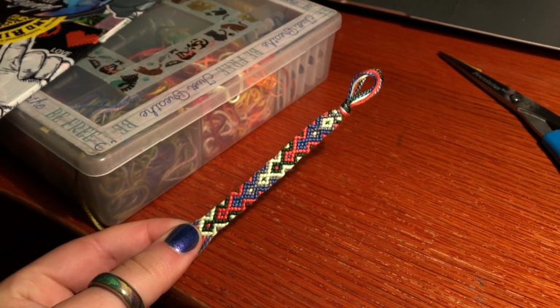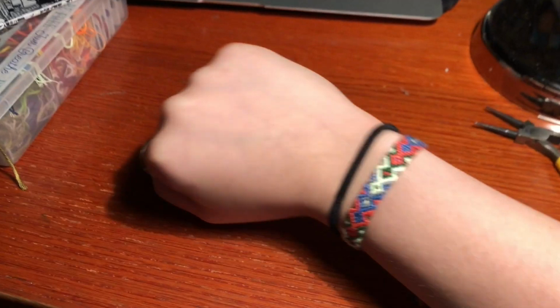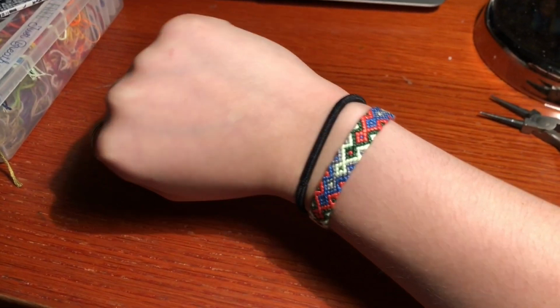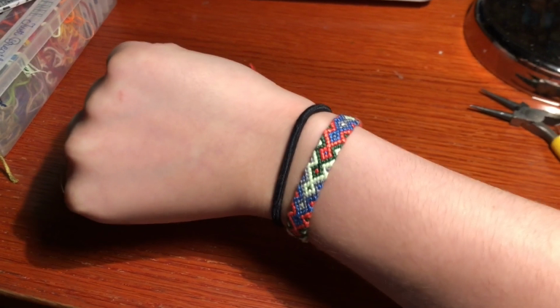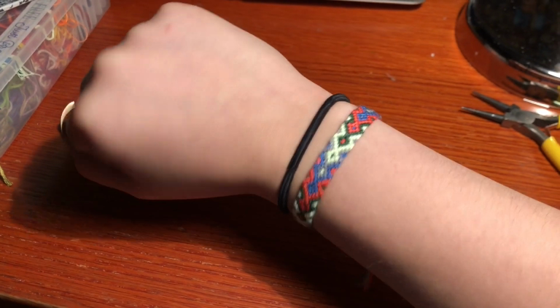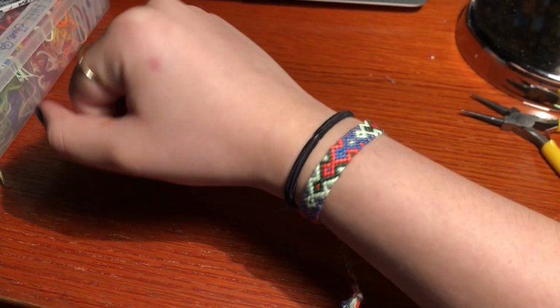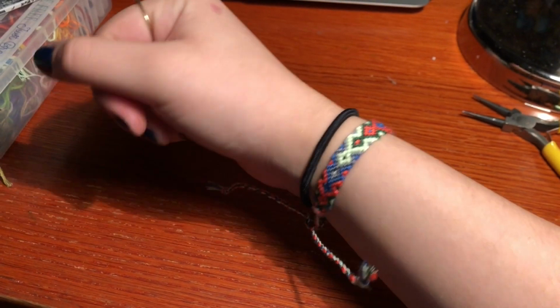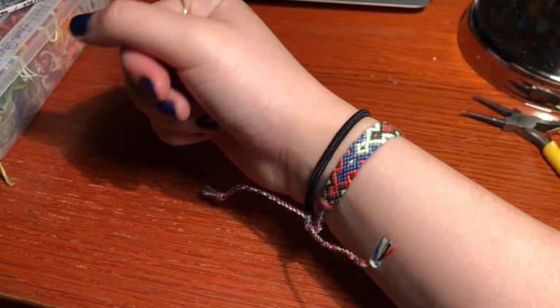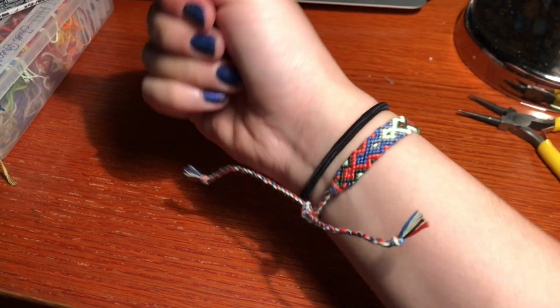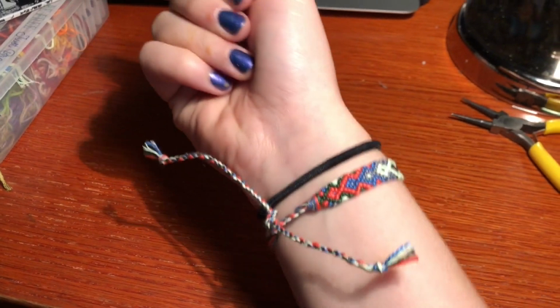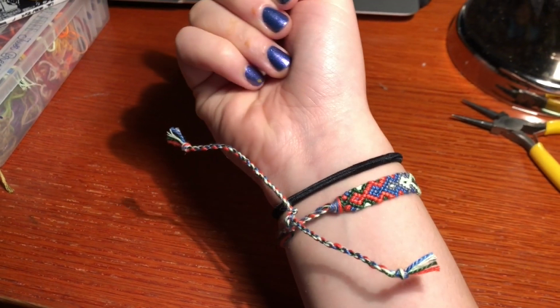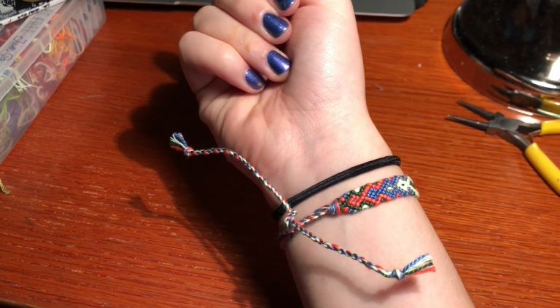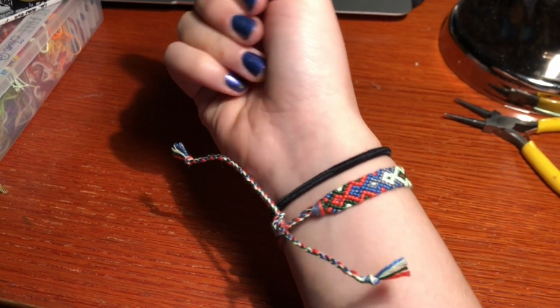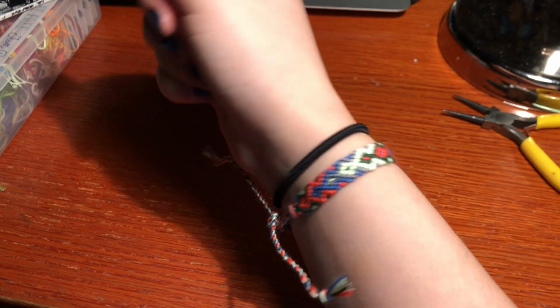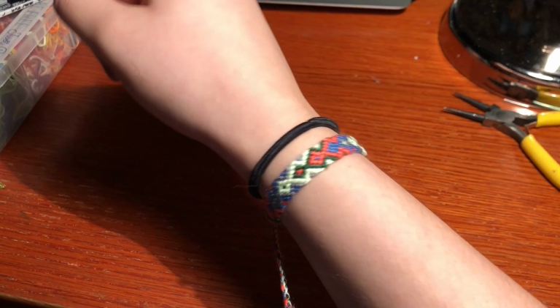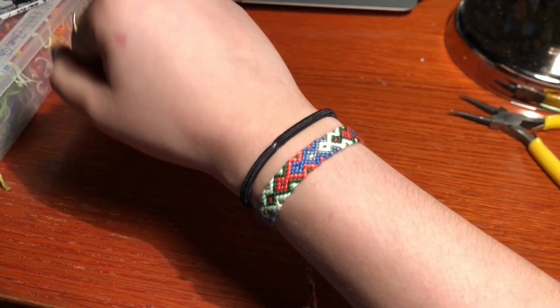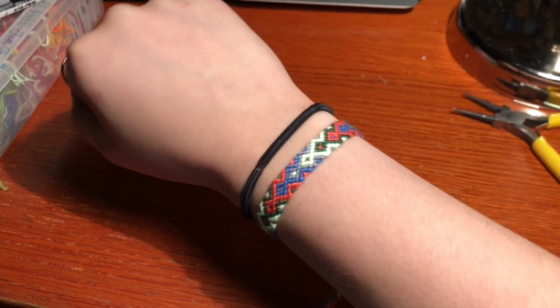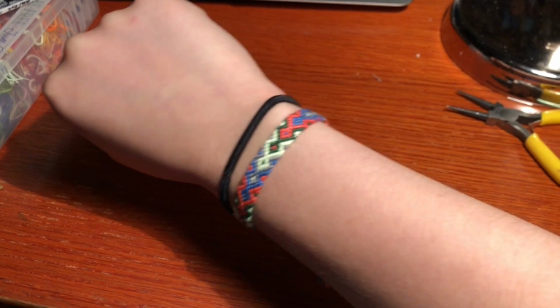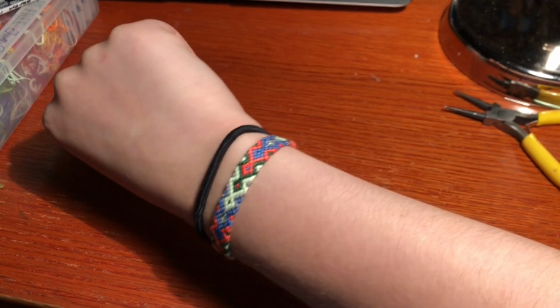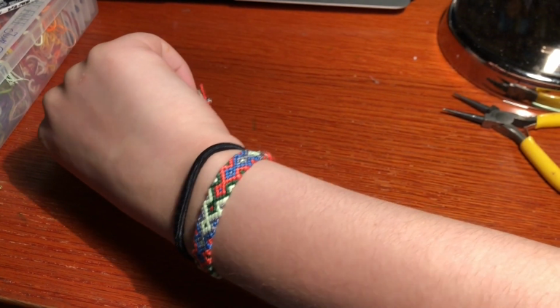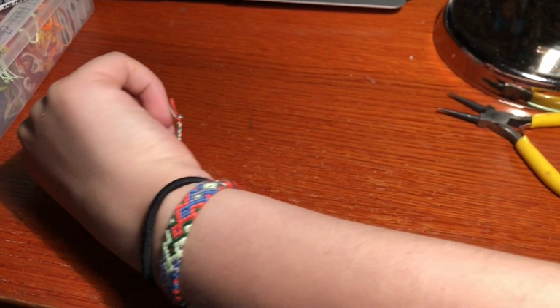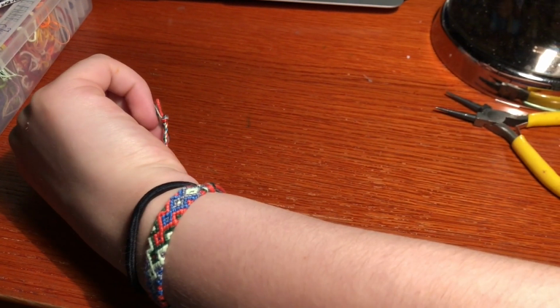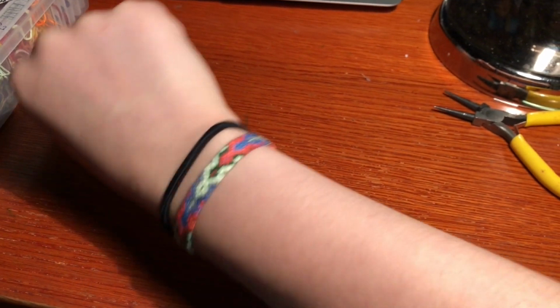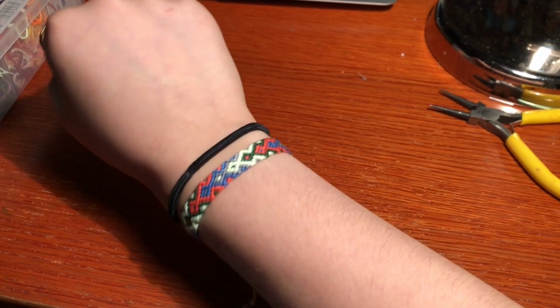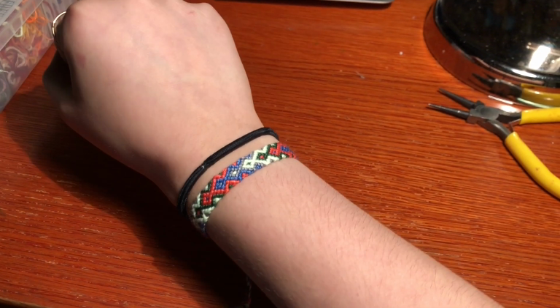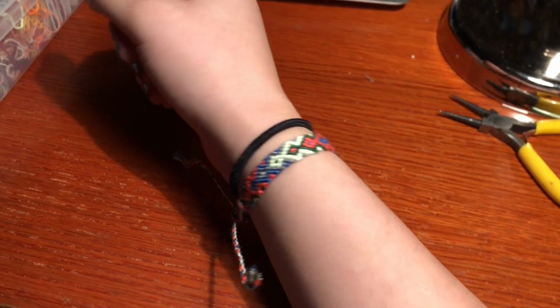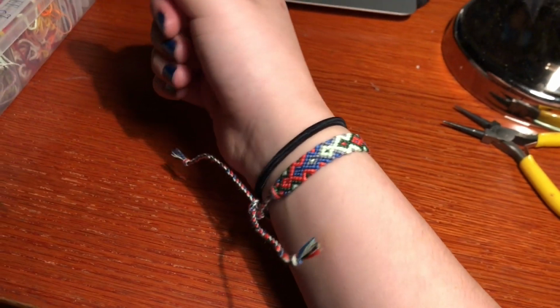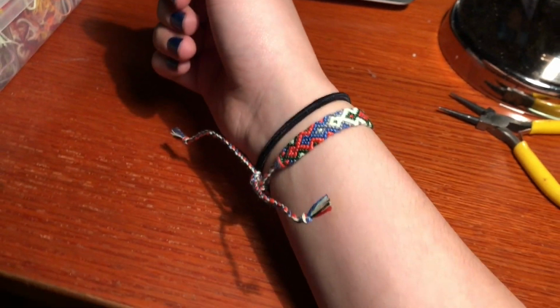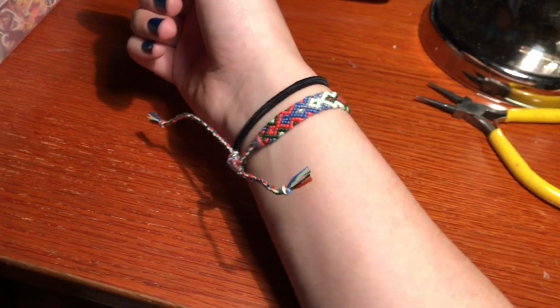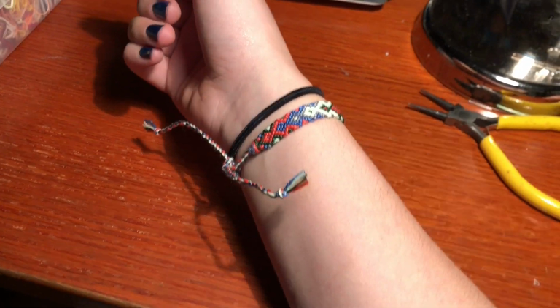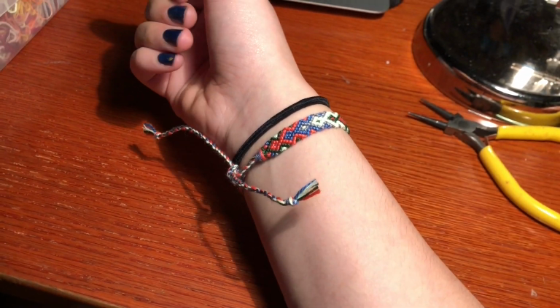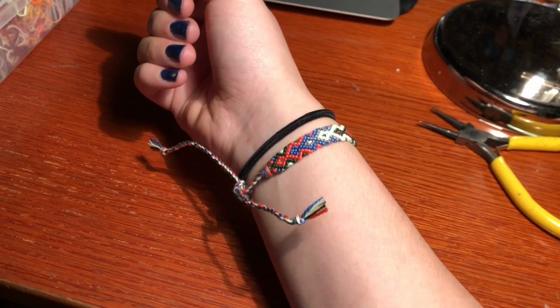I'm all done. This is the final product — I love how it turned out so much and really the camera does not do it justice. I really like how it turned out and this will be on my Etsy.